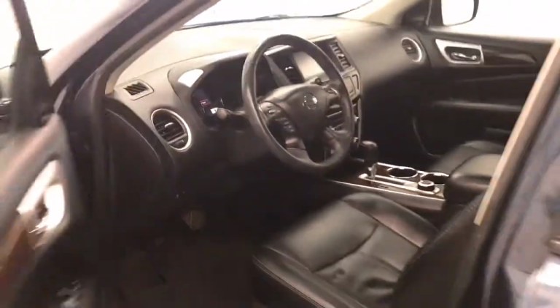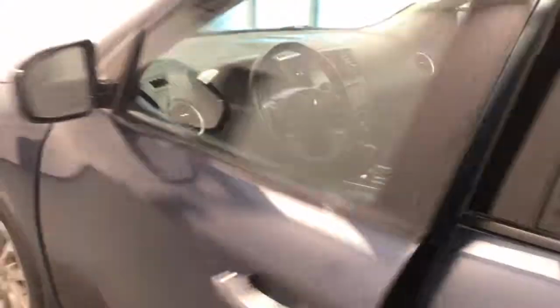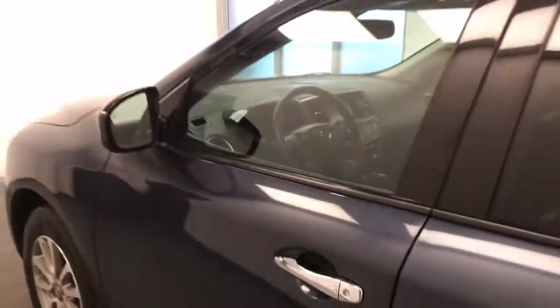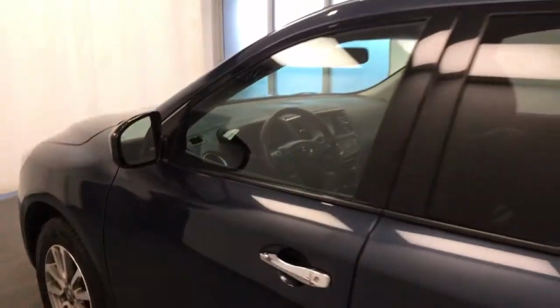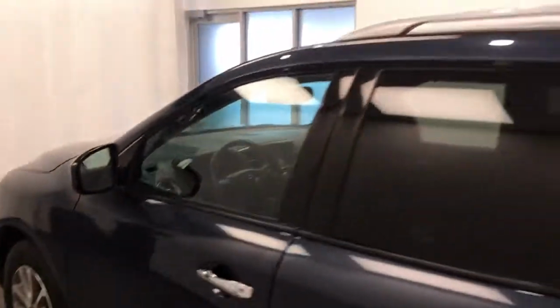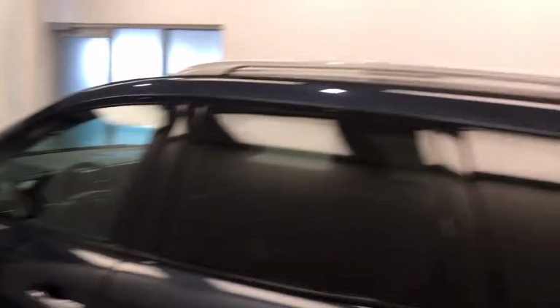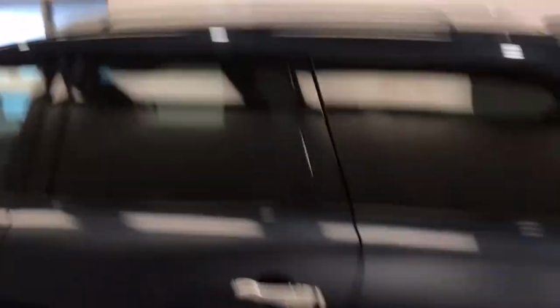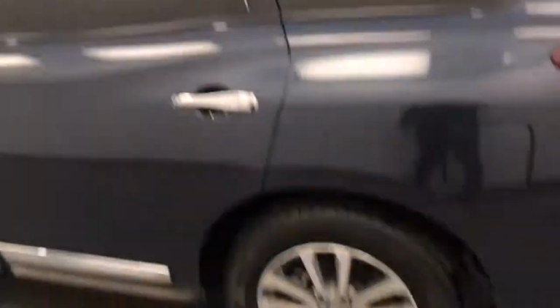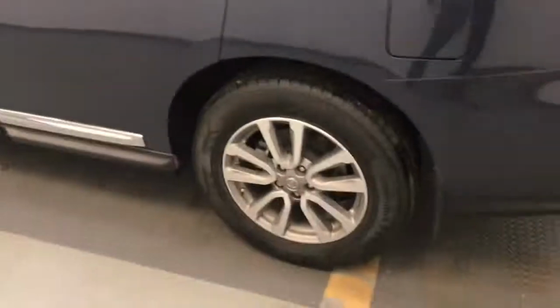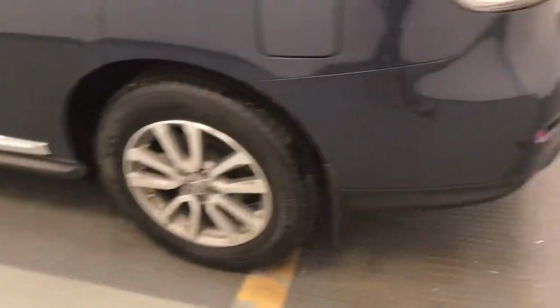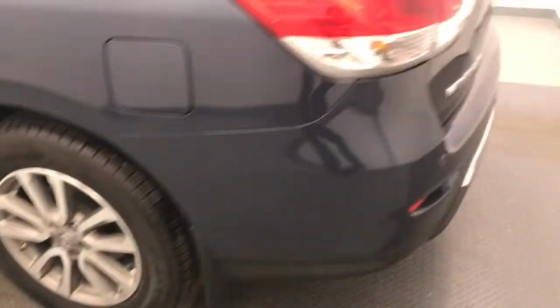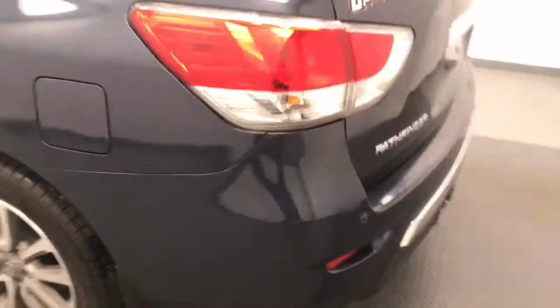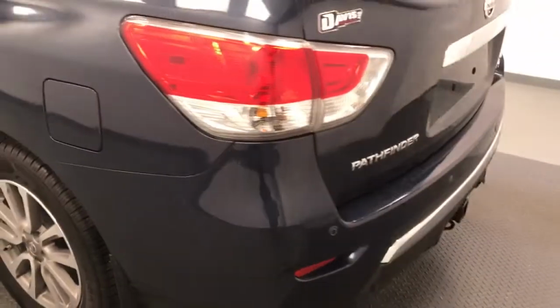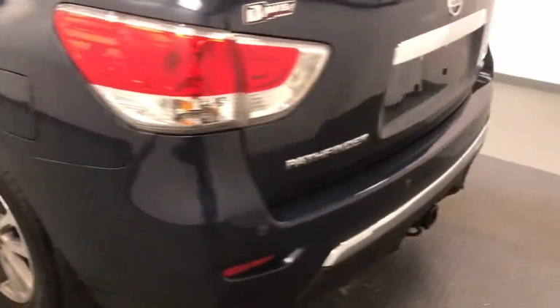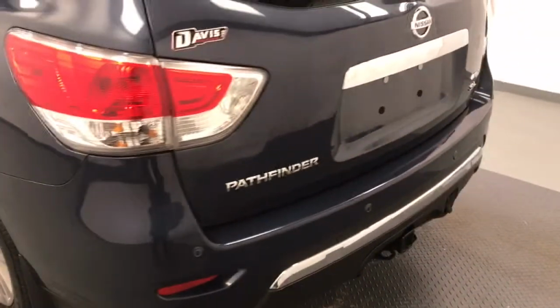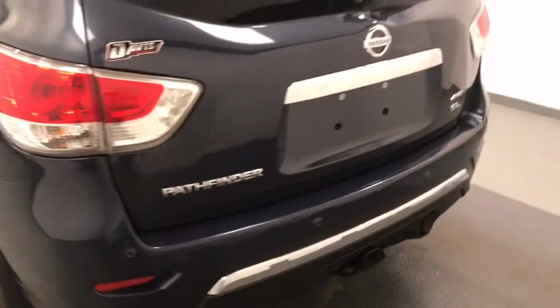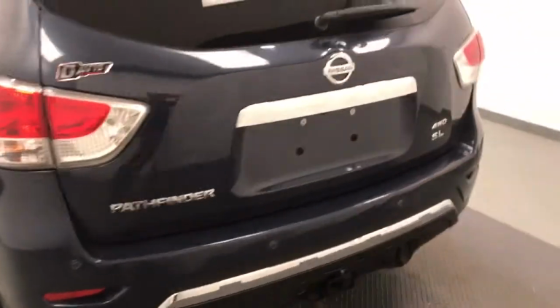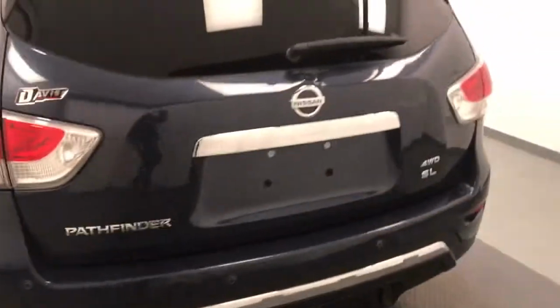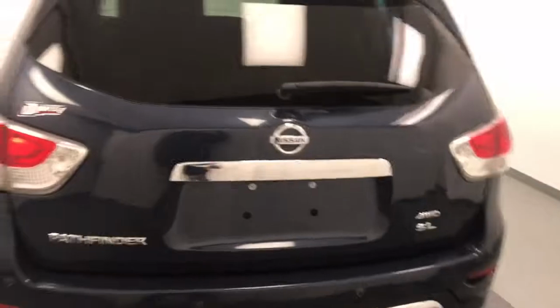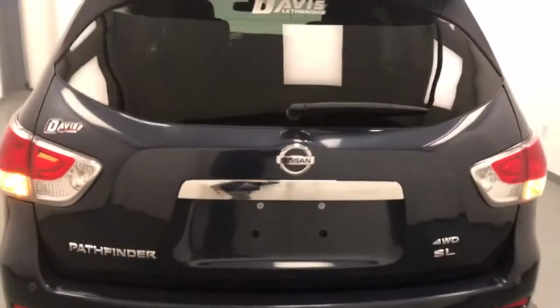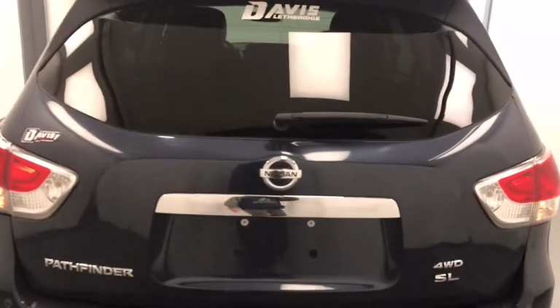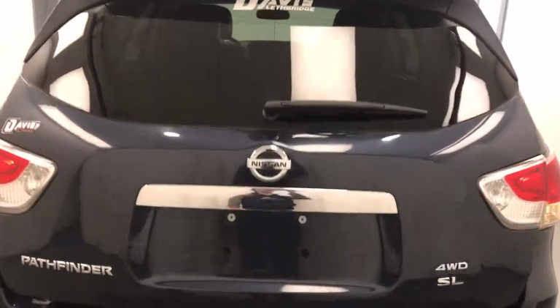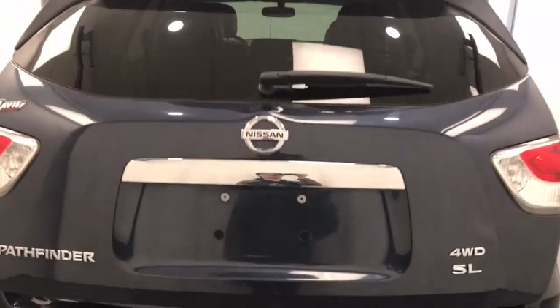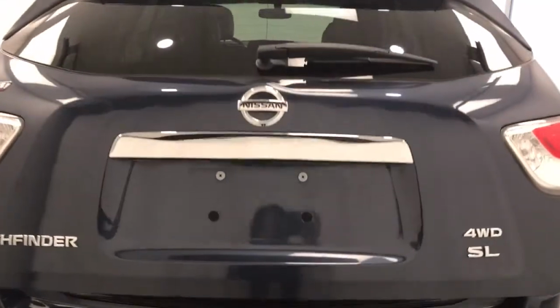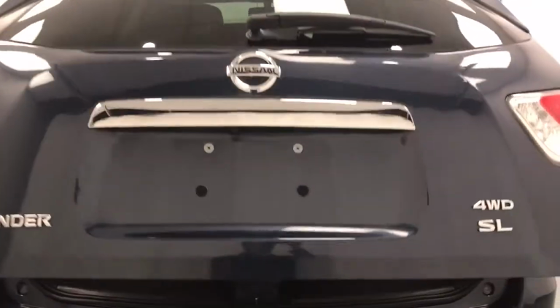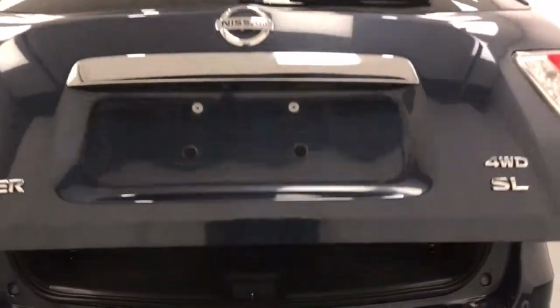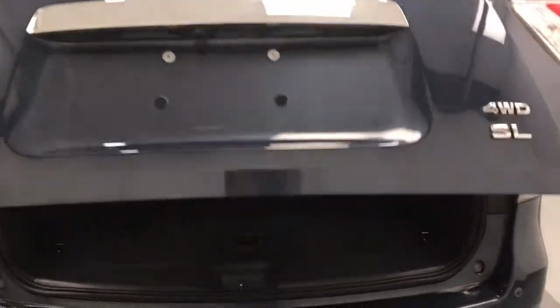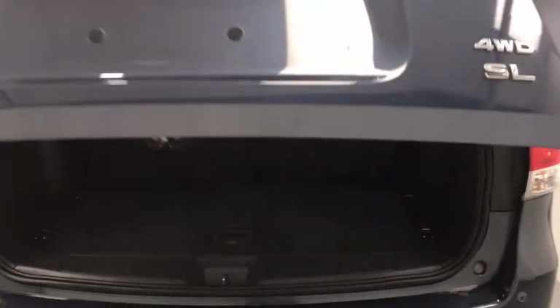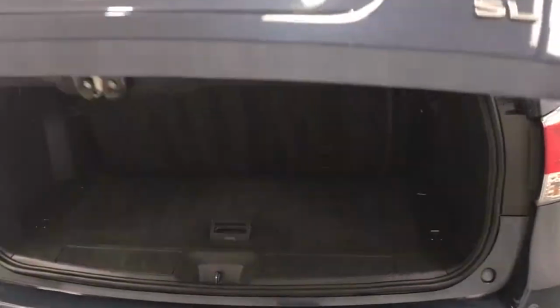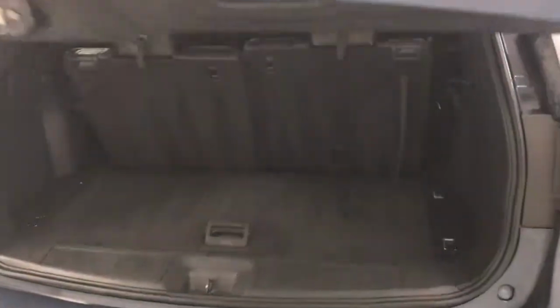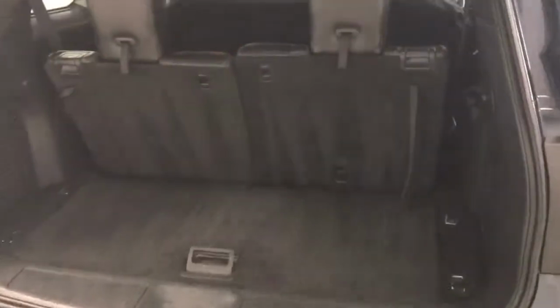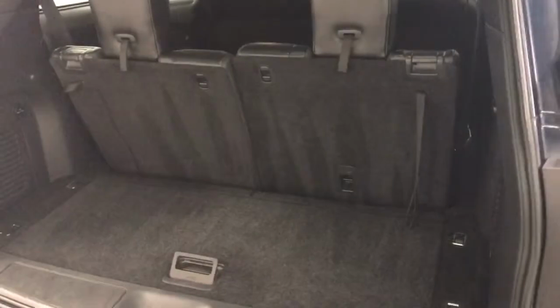Moving on to our exterior features, we have heated mirrors, roof rack, alloy wheels, rear parking assist, backup camera, remote trunk release, power hatch, and more cargo space.